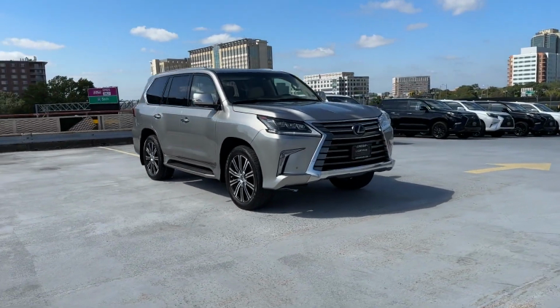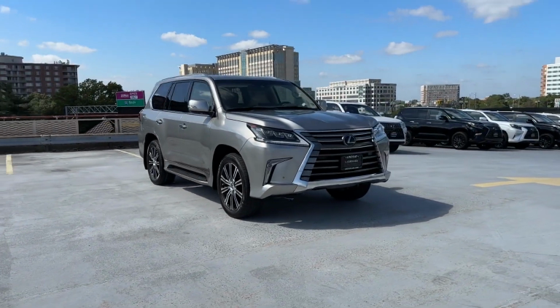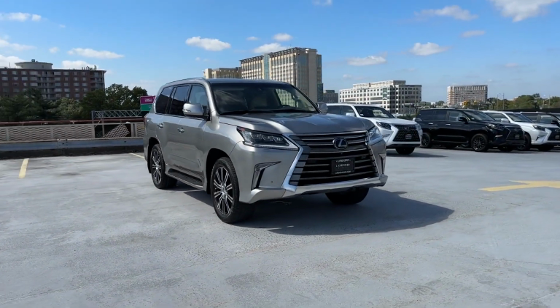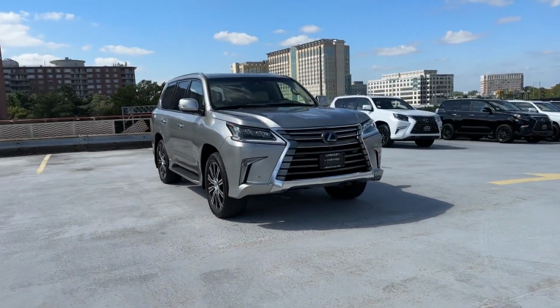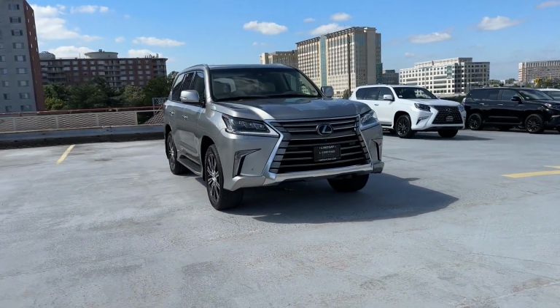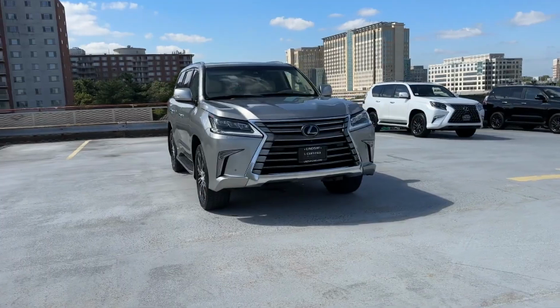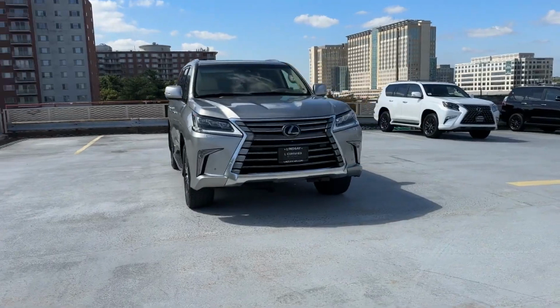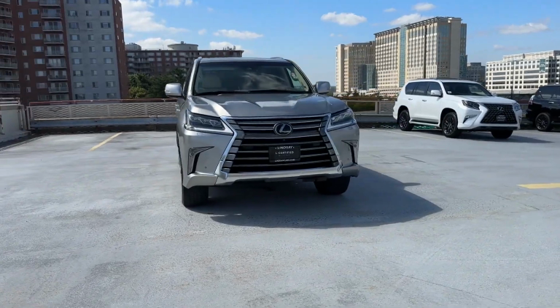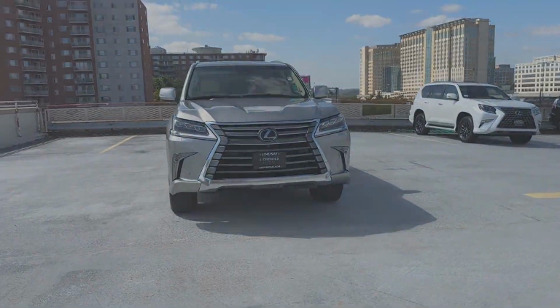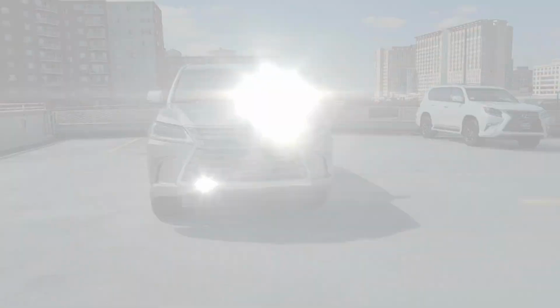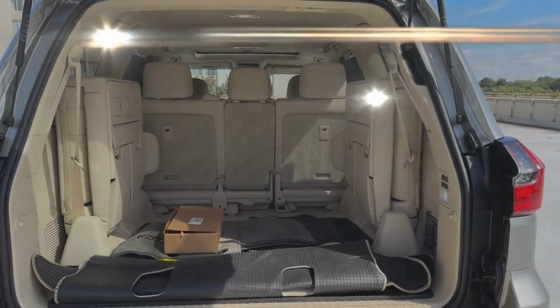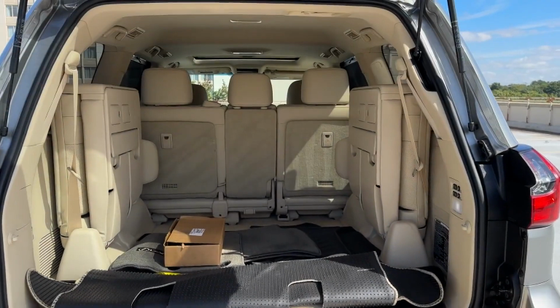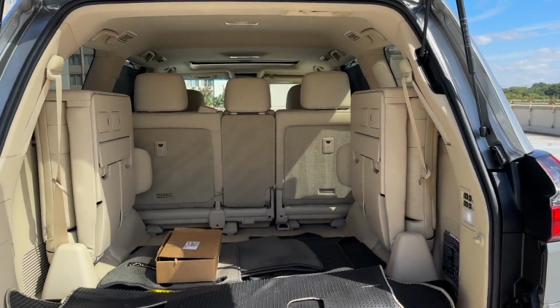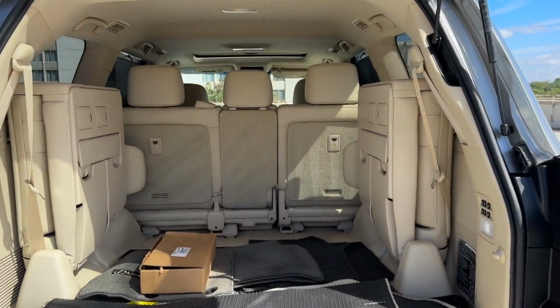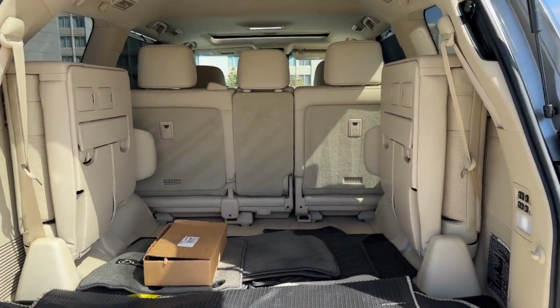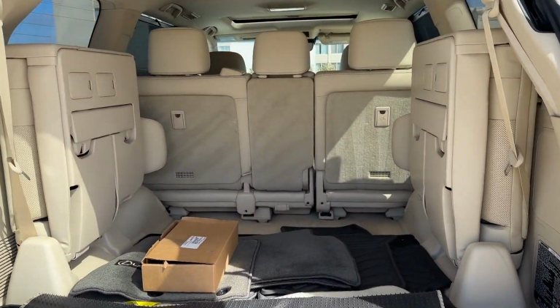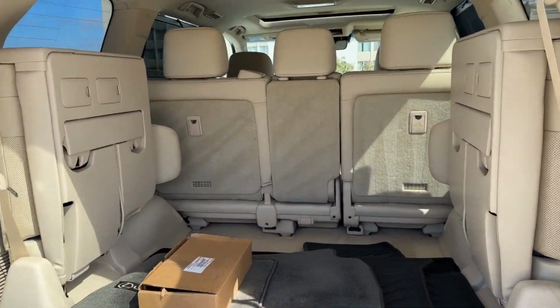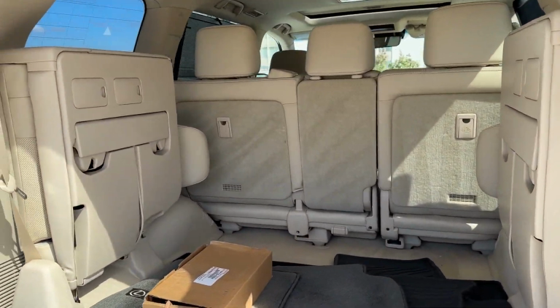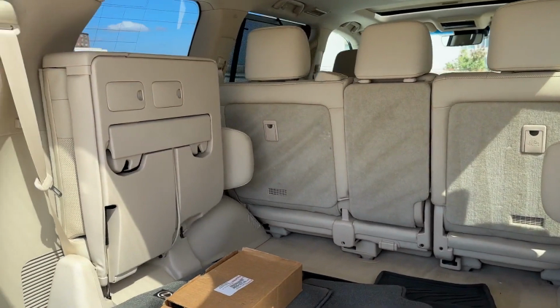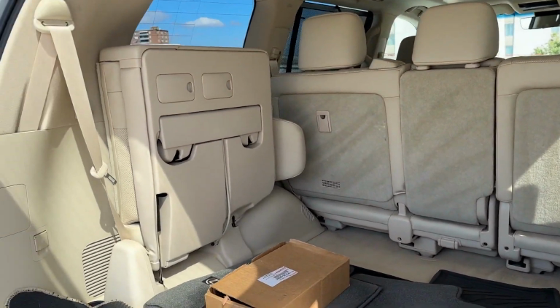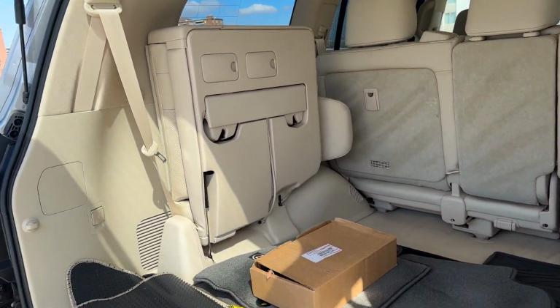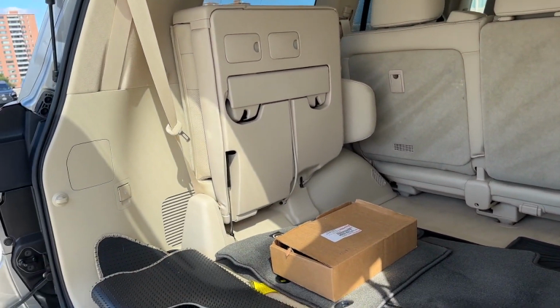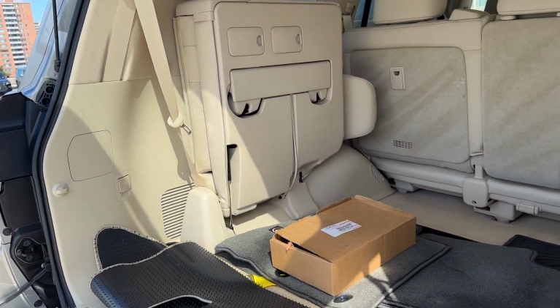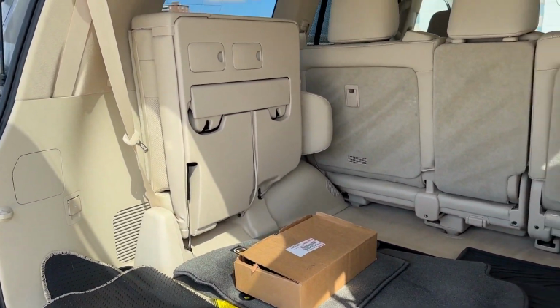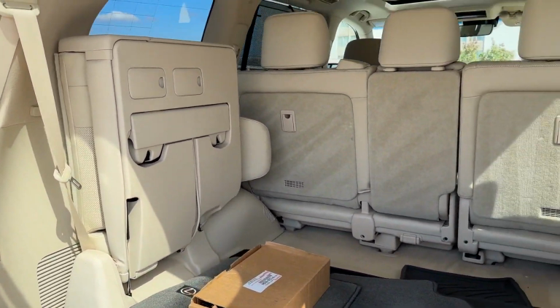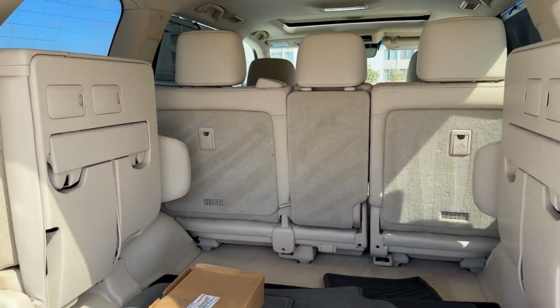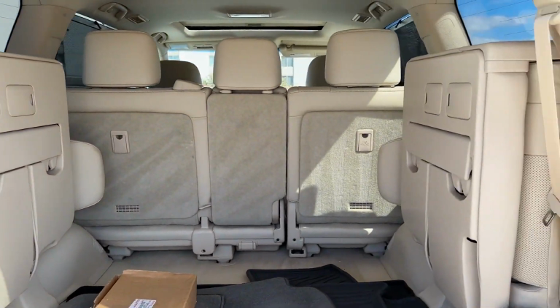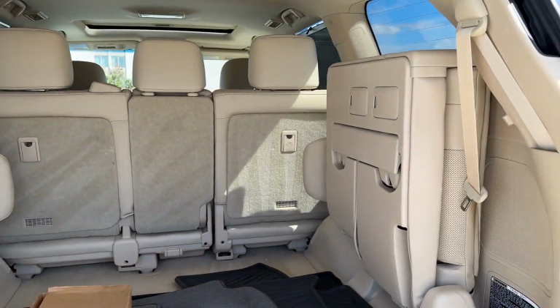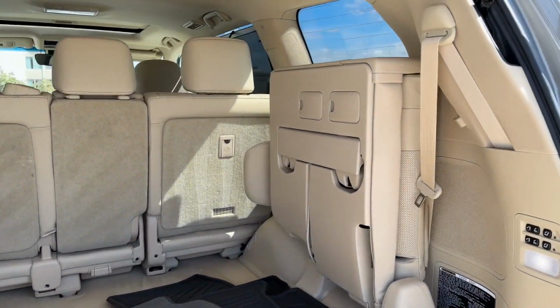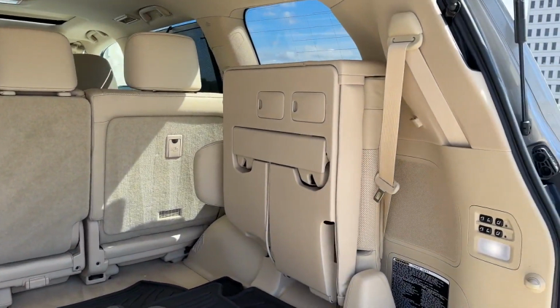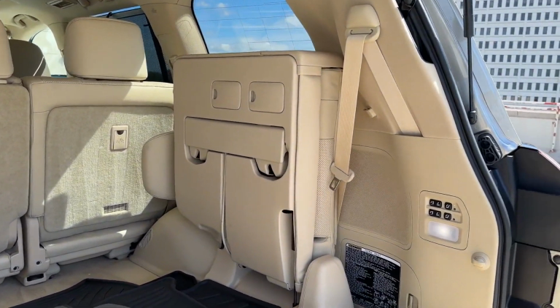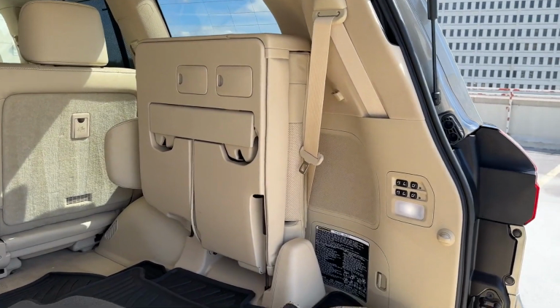Additional features include moonroof, wood grain trim, backup camera, passenger seat adjustable lumbar support, memory seat, tinted windows, rear air conditioning, running boards and/or side steps, and power driver seat.